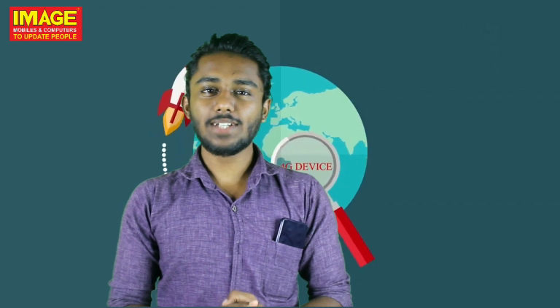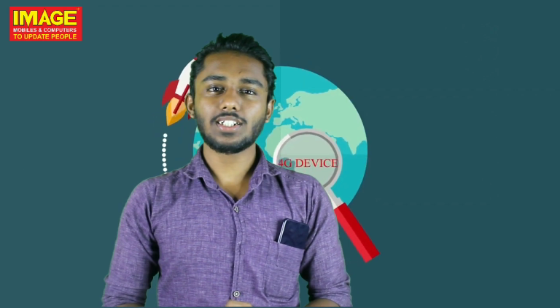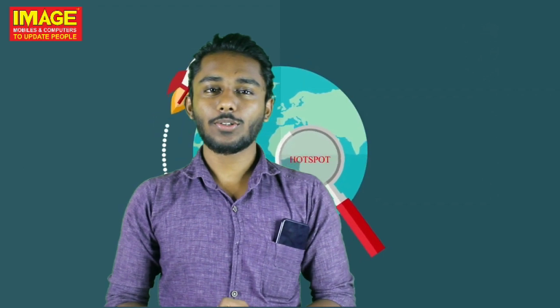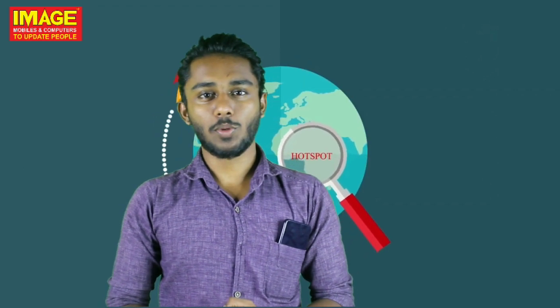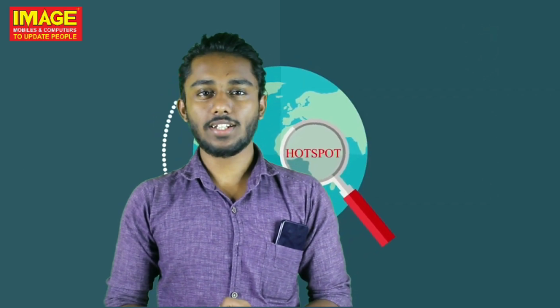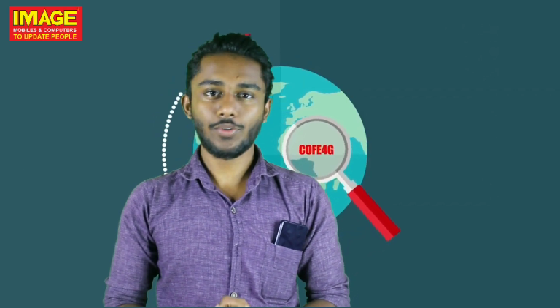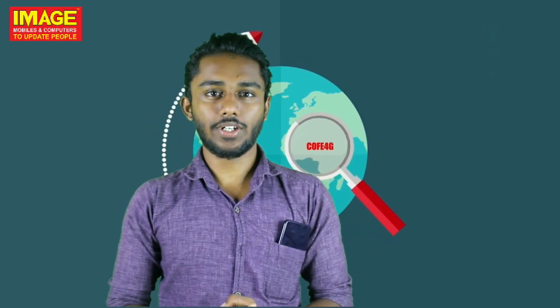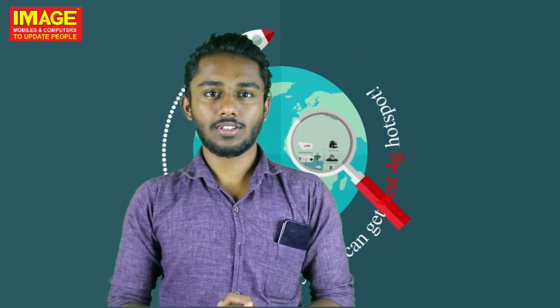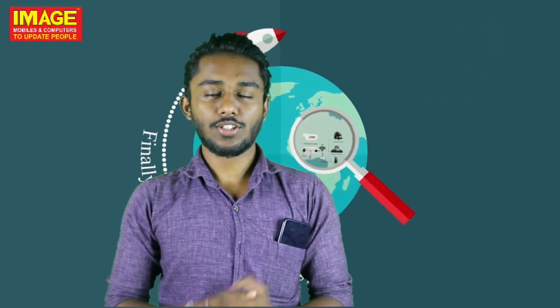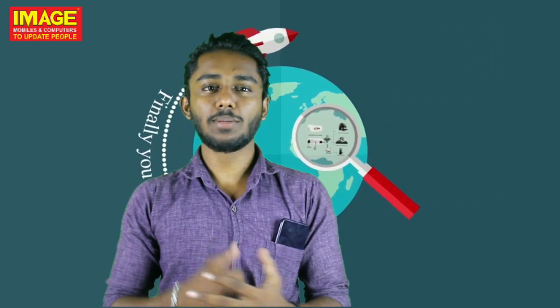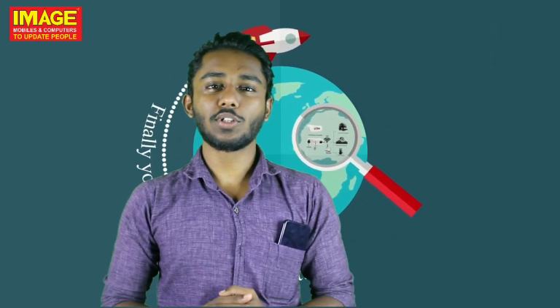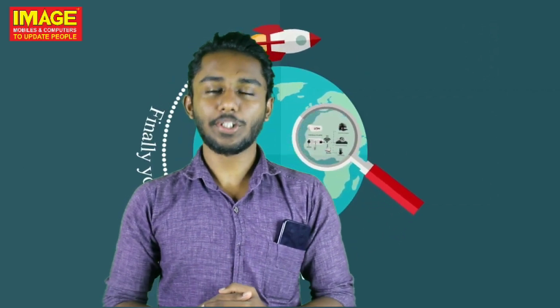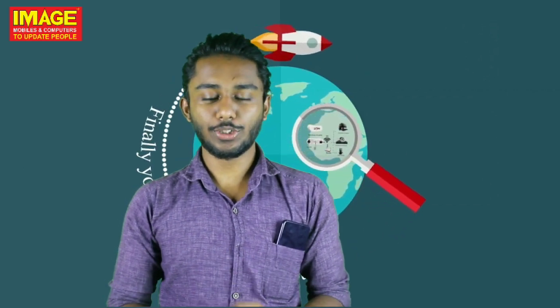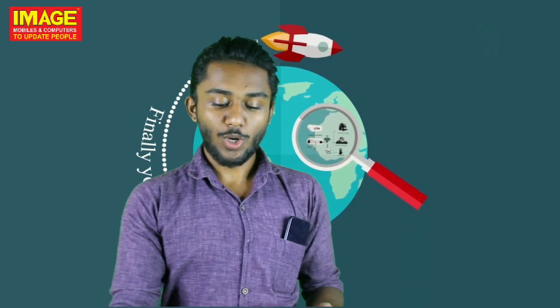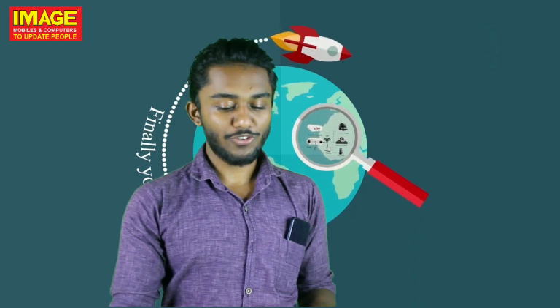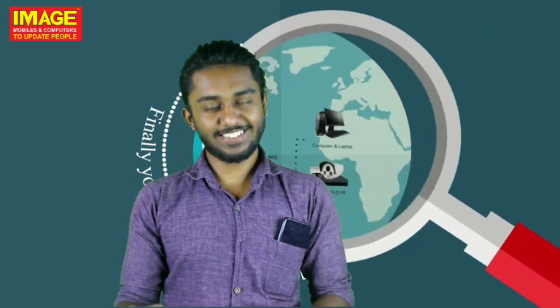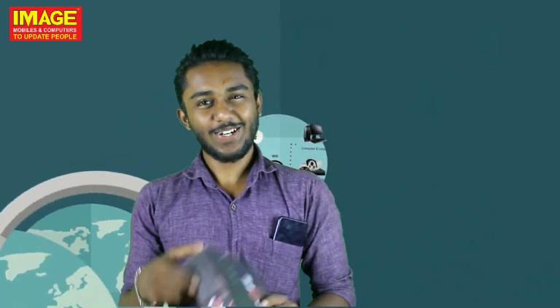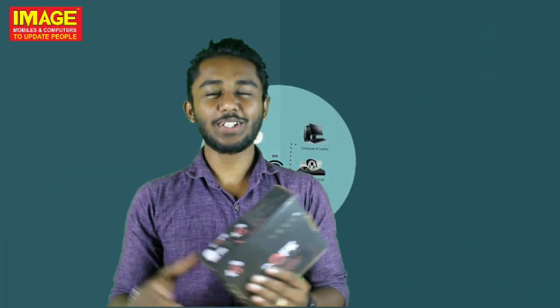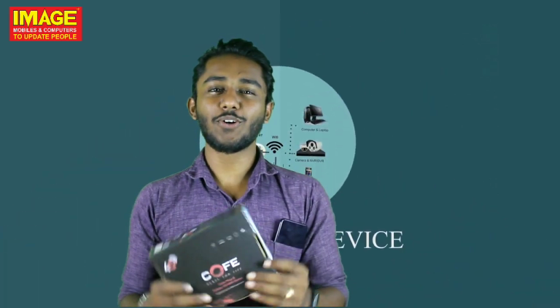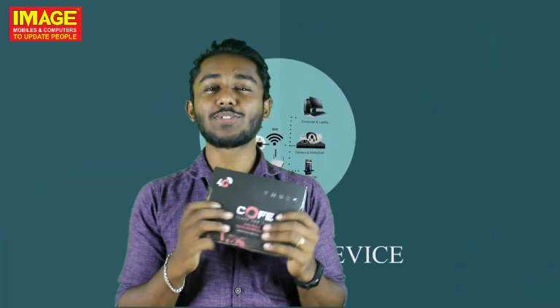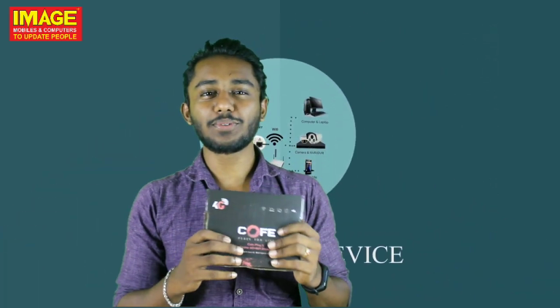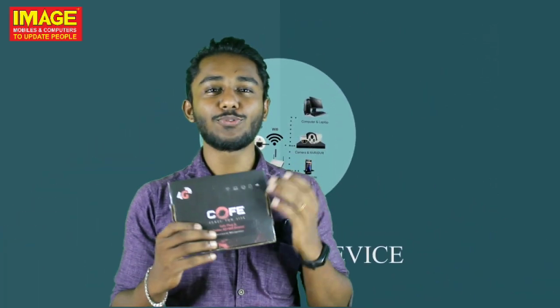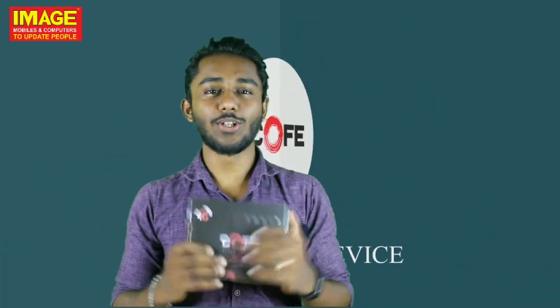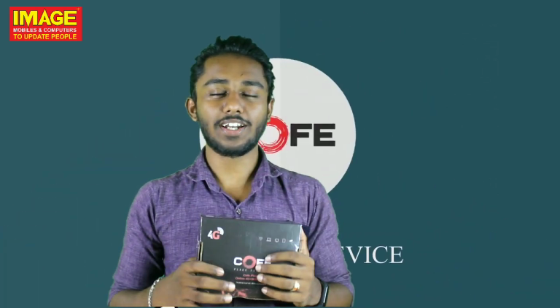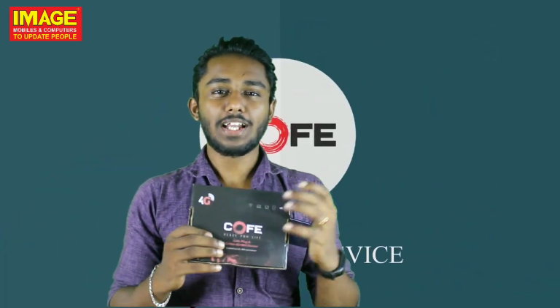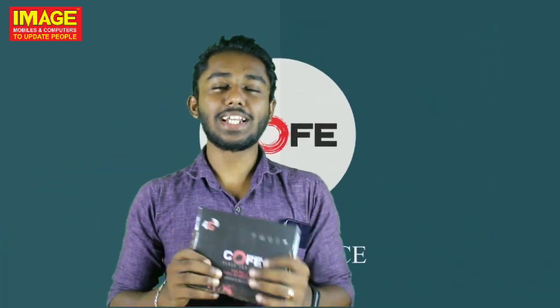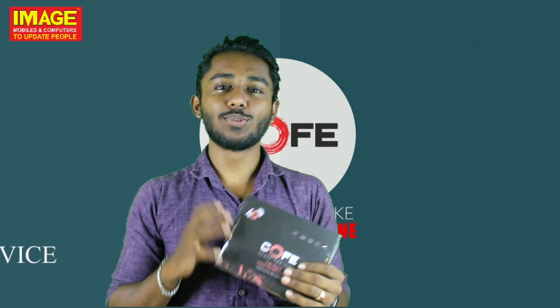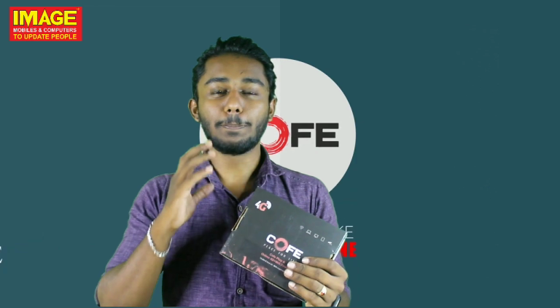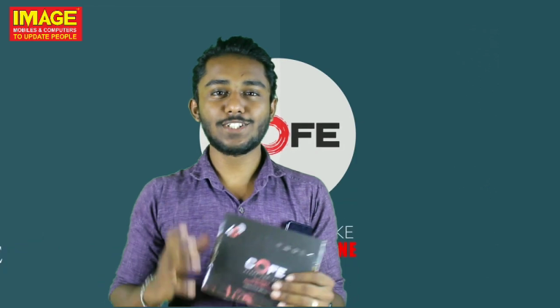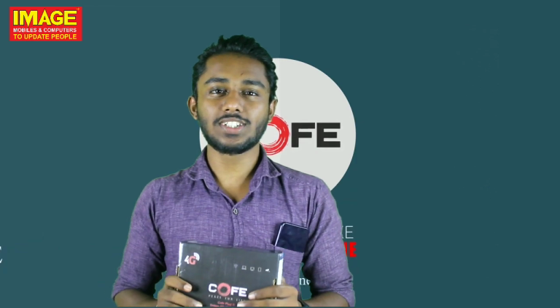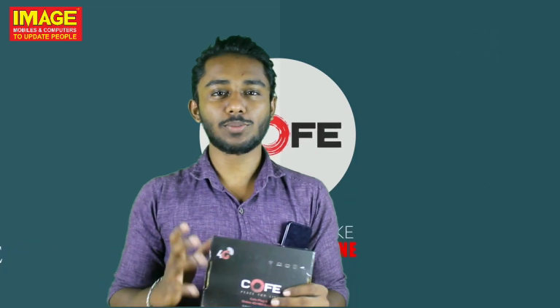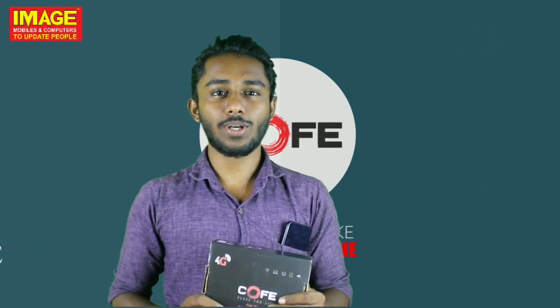Today I am going to do a review of the unboxing video. What we have to review in the unboxing is Coffee. Coffee is a 4G dongle. The company claims it is the world's best 4G hotspot device.